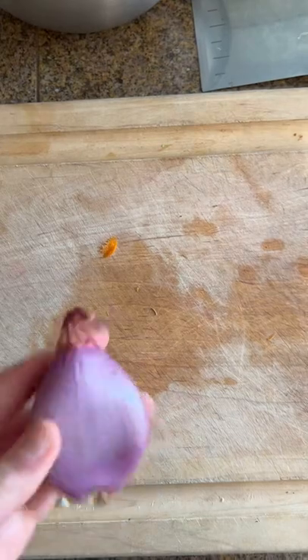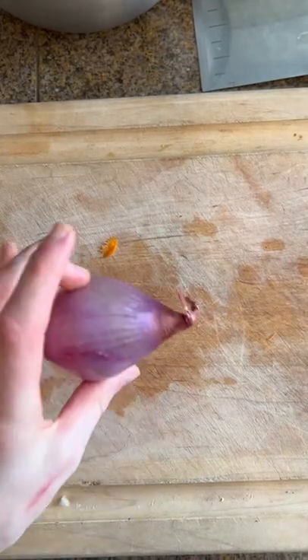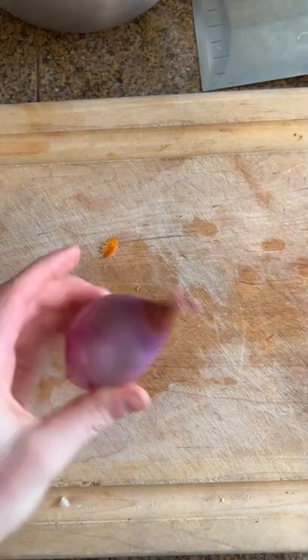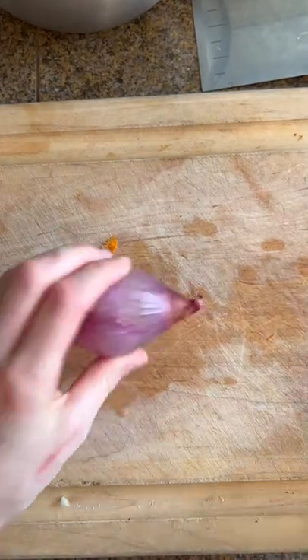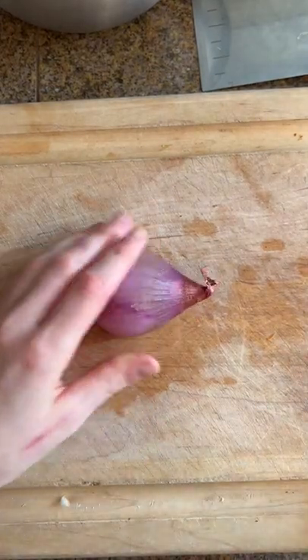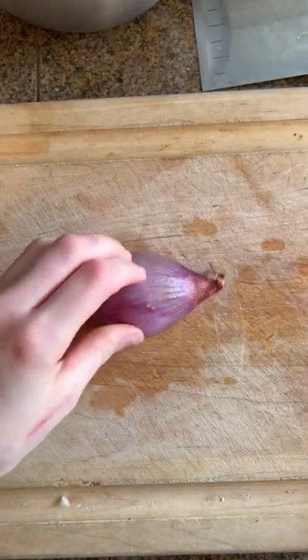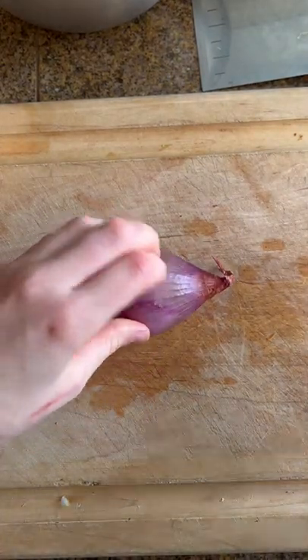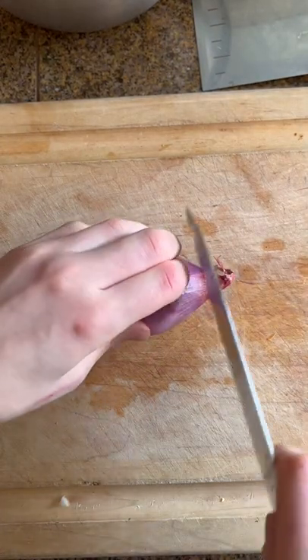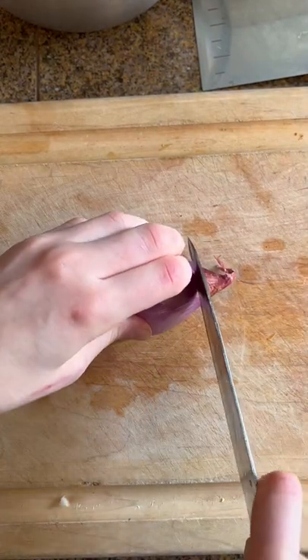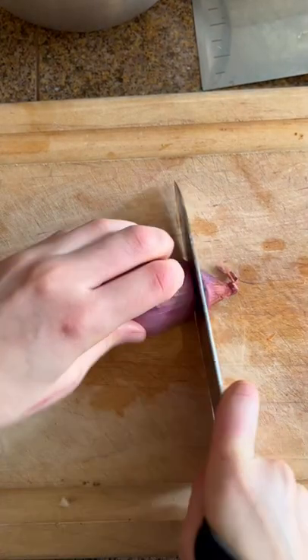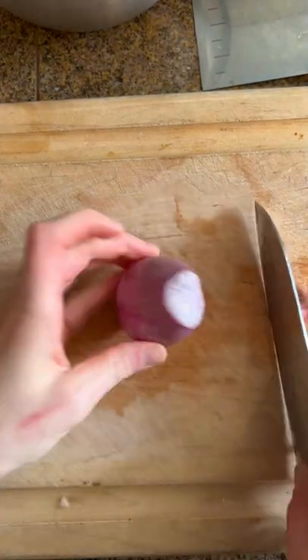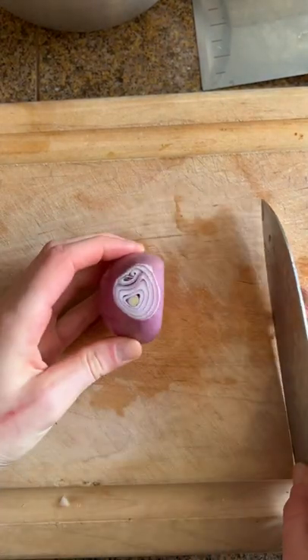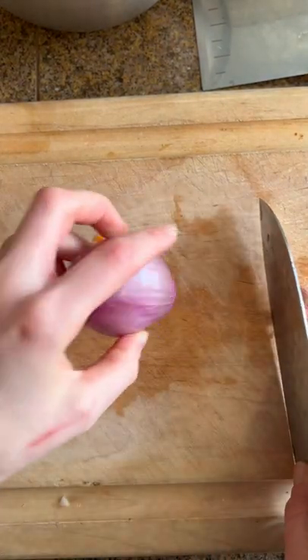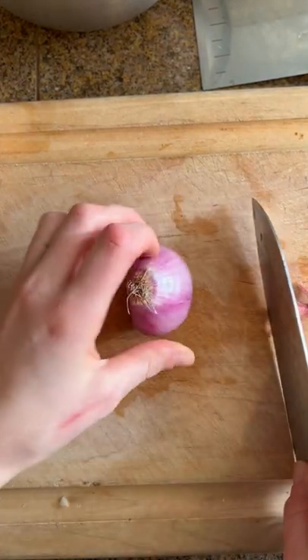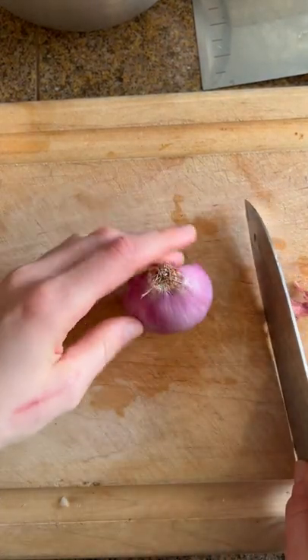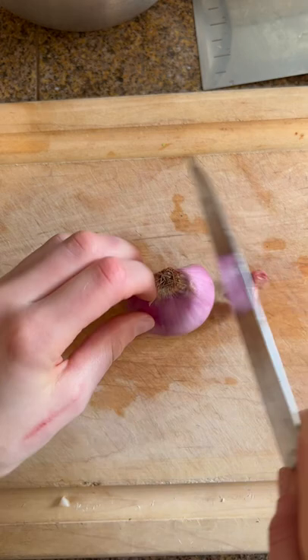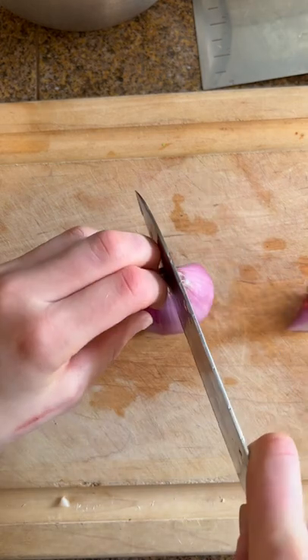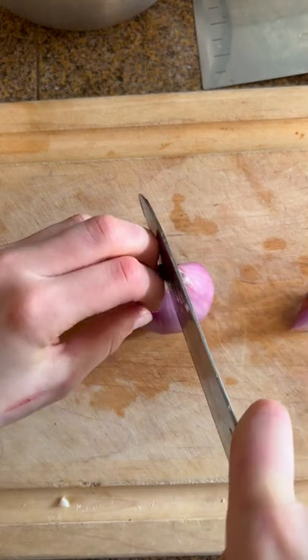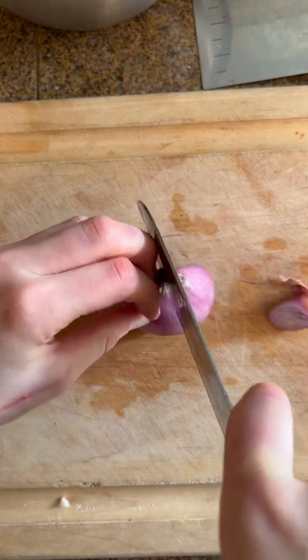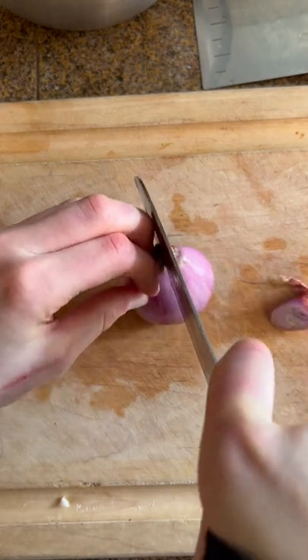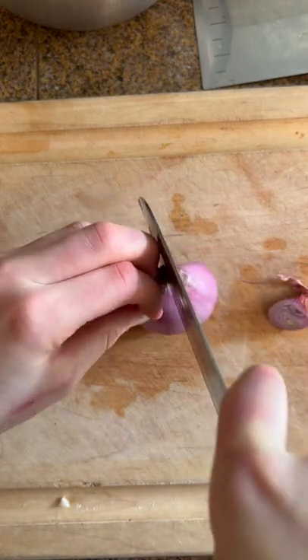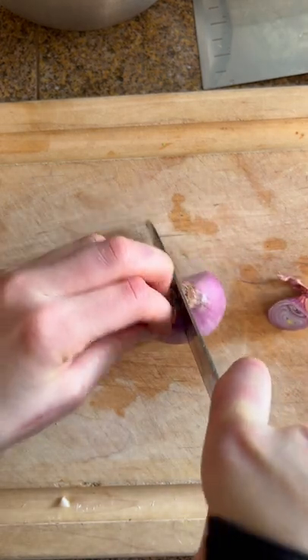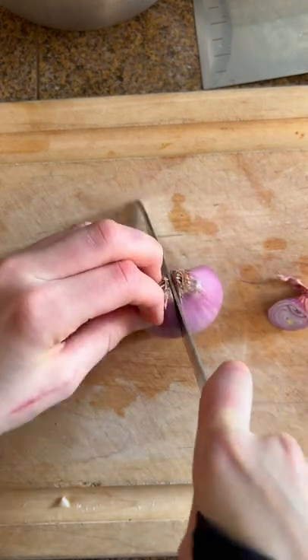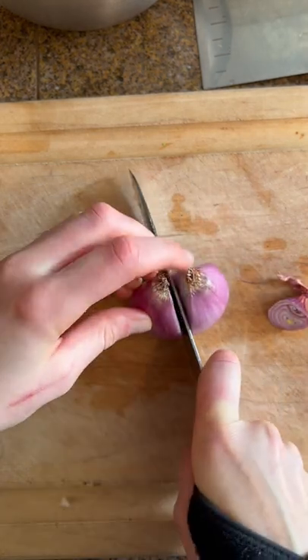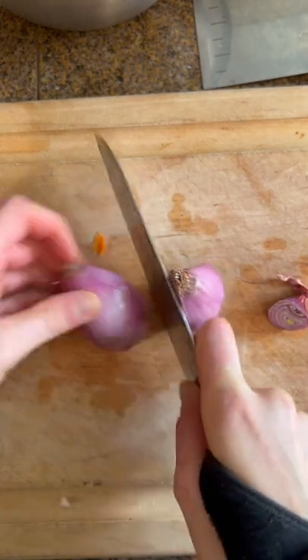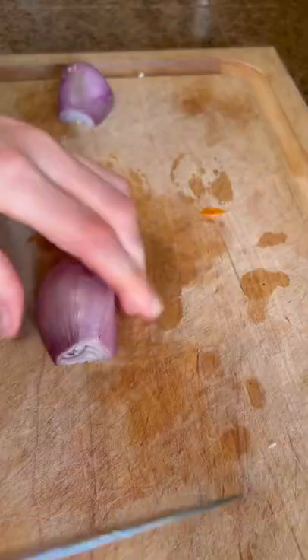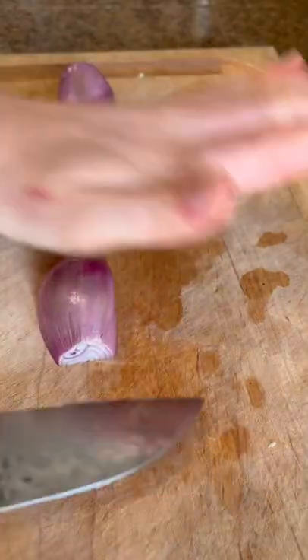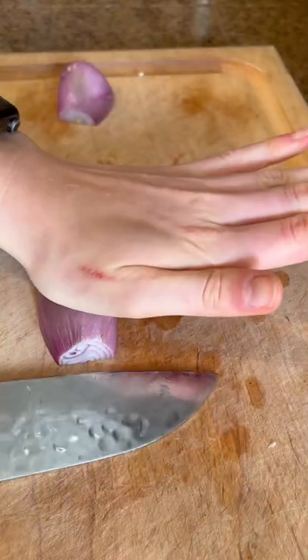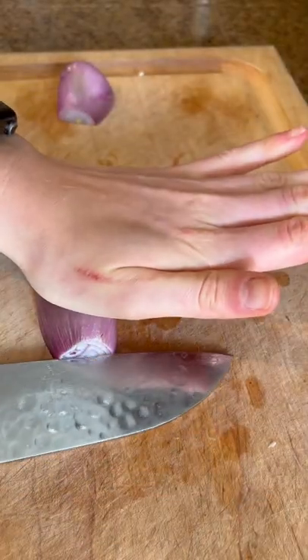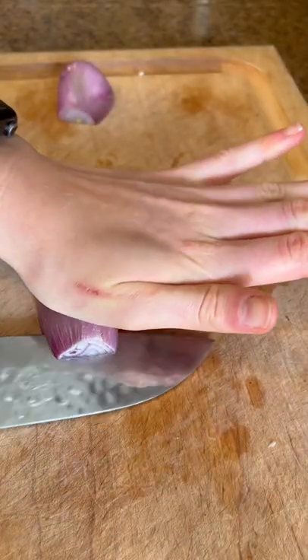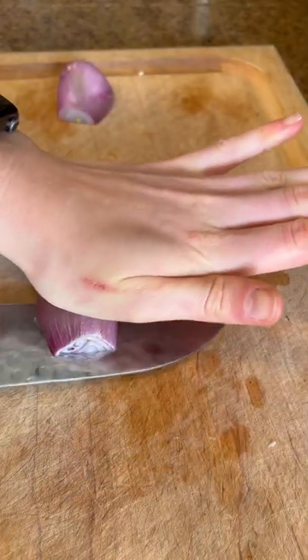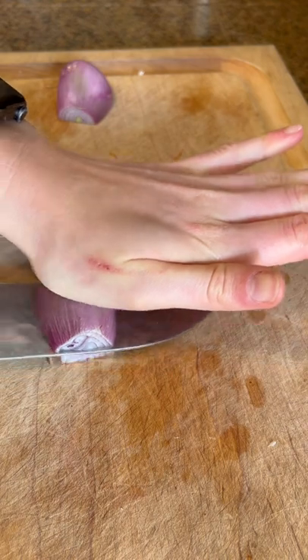One of the most asked questions I get is how to chop a shallot. Basically it's like an onion. I cut off the tip of it, cut halfway through the root, peel the outside, and then I cut like I would an onion.